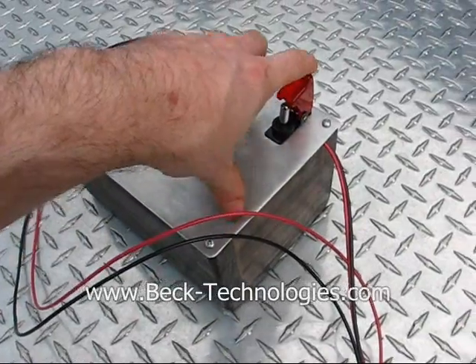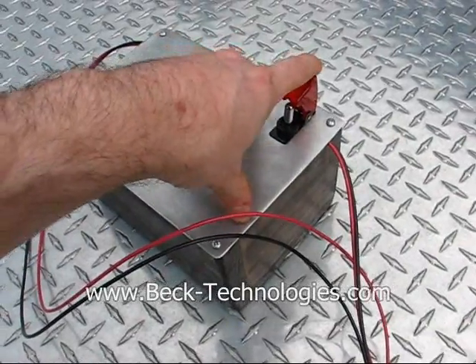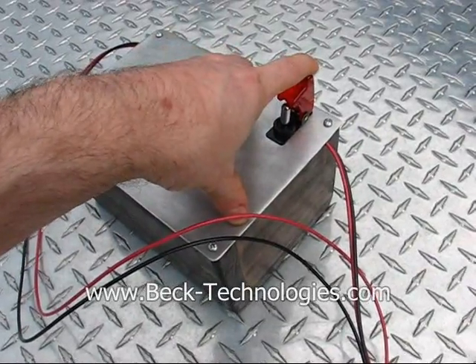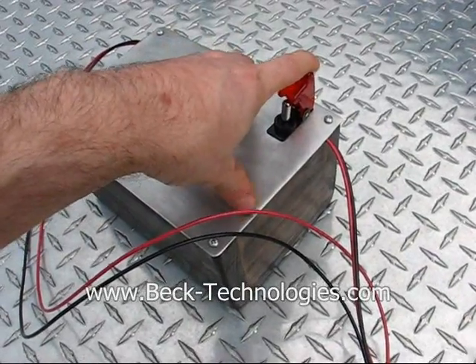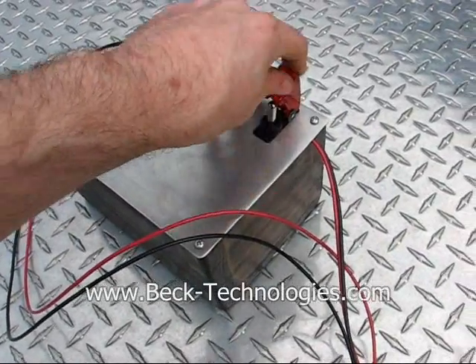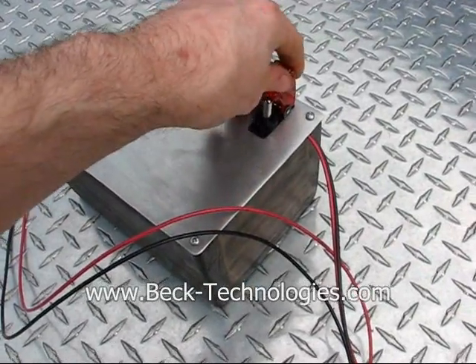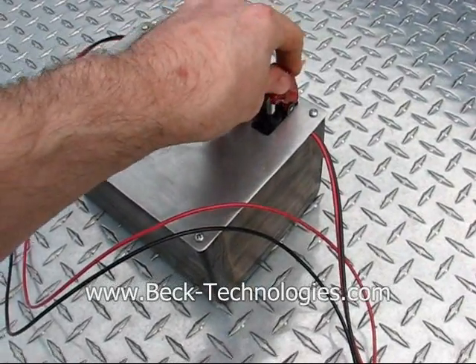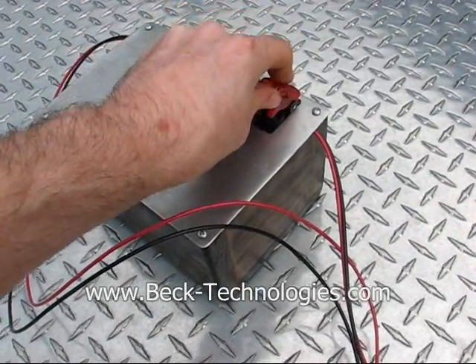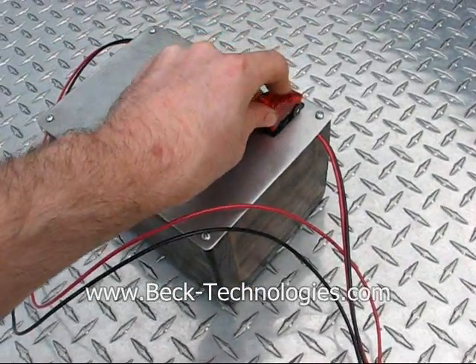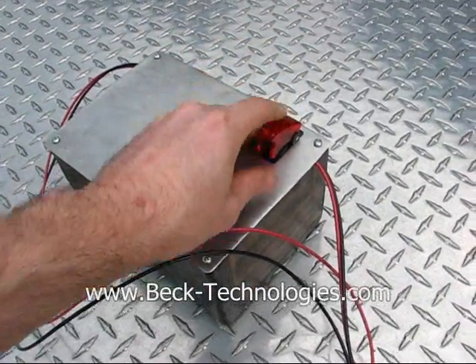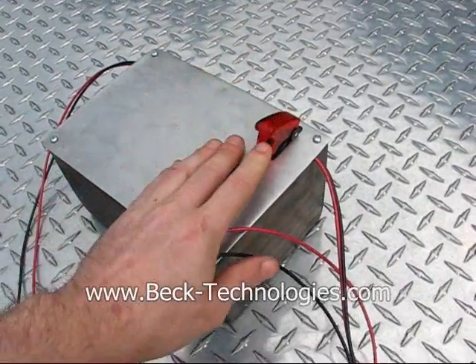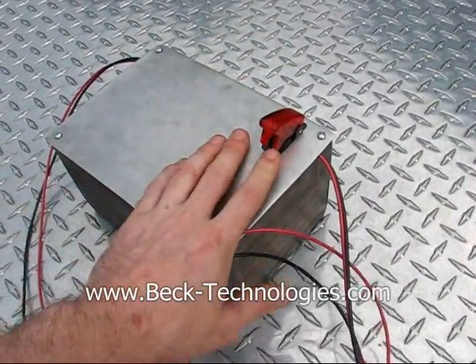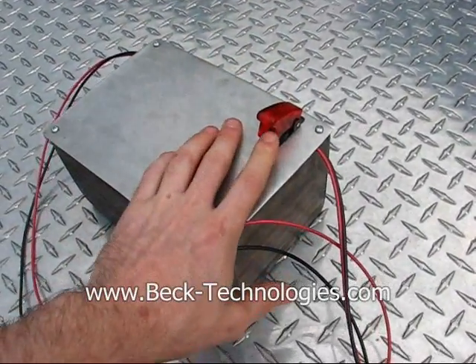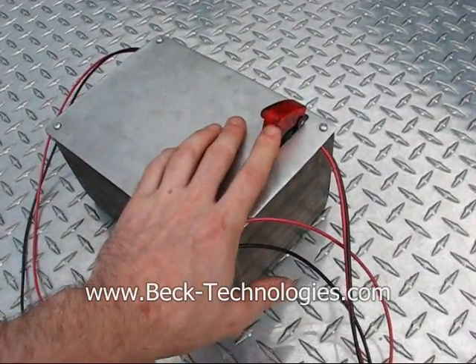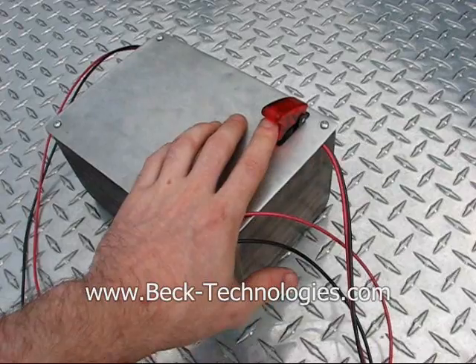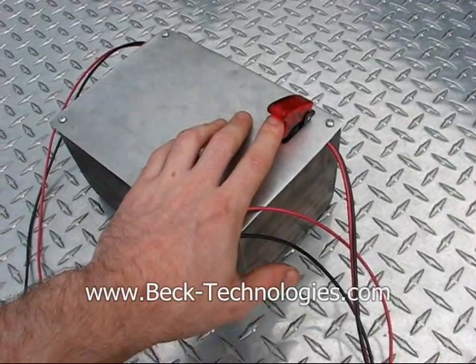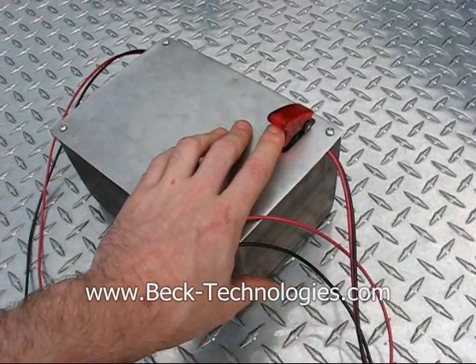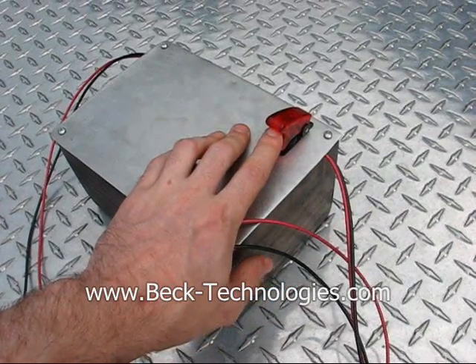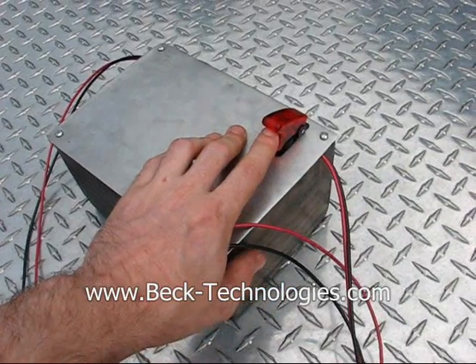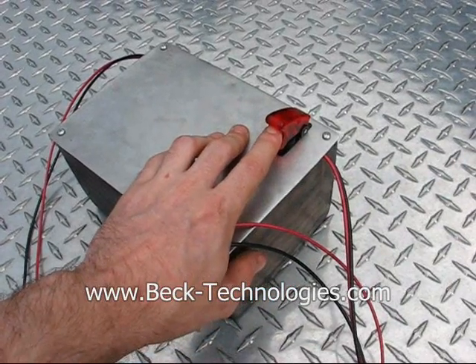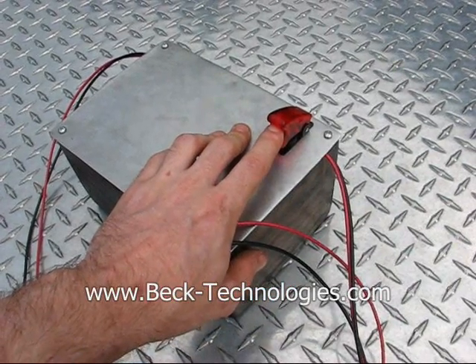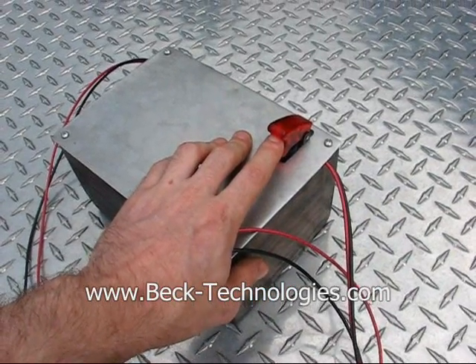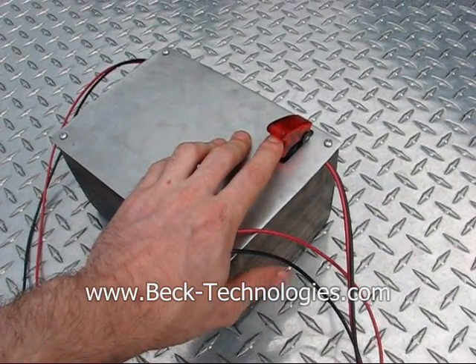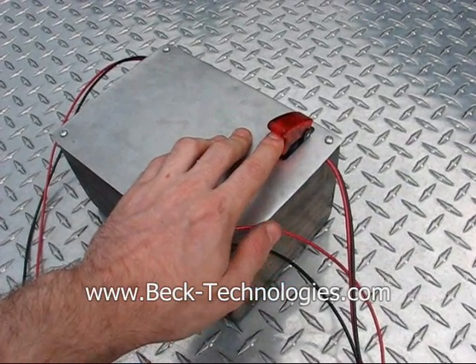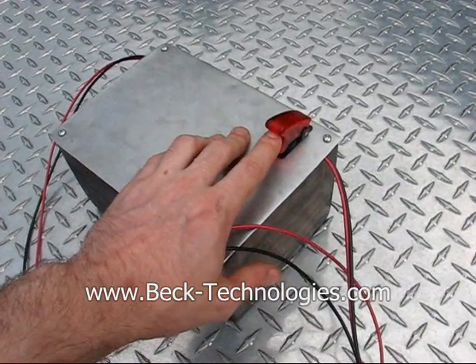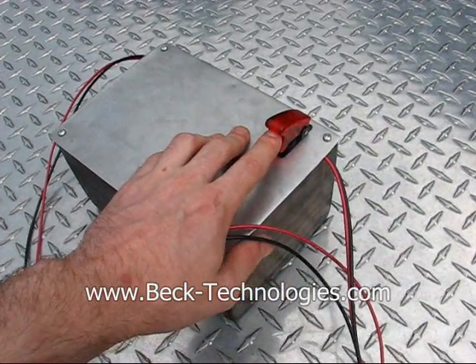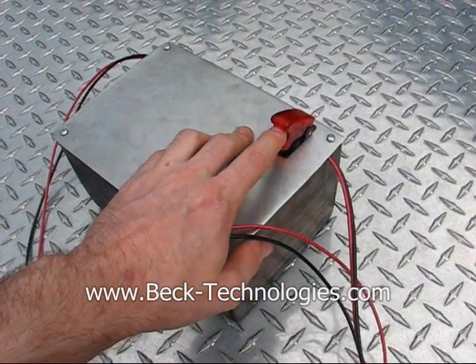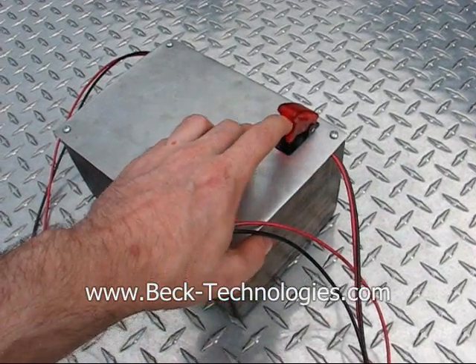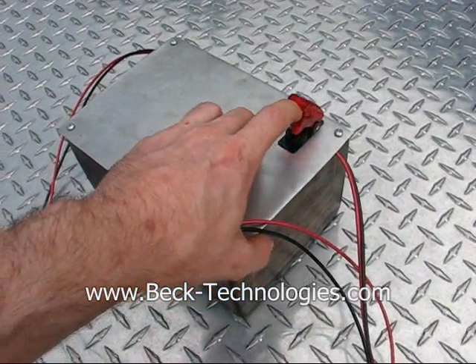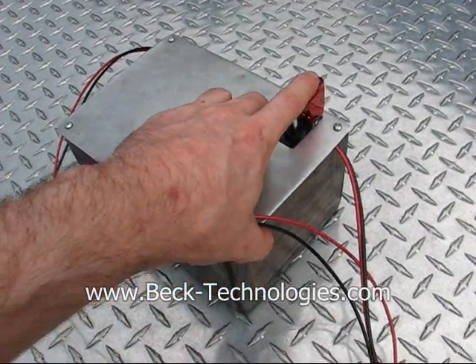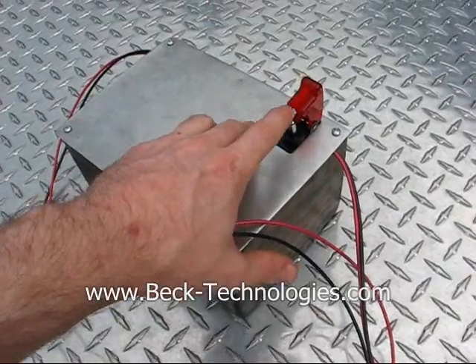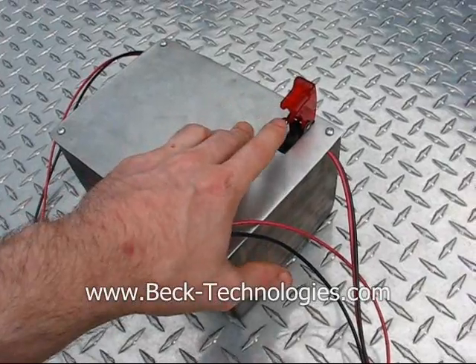There are cheap little units that you can get for 40 or 50 bucks on eBay, but they only produce about one spark a second and they don't last very long.